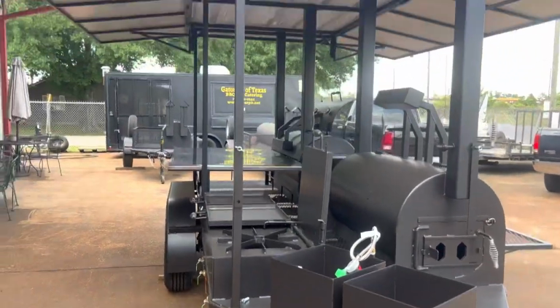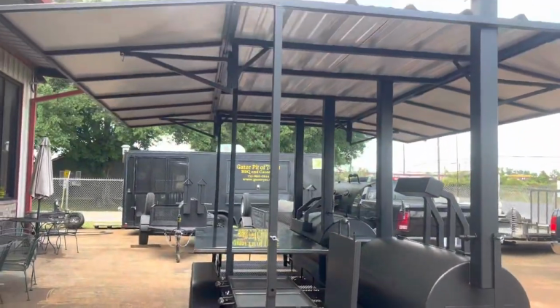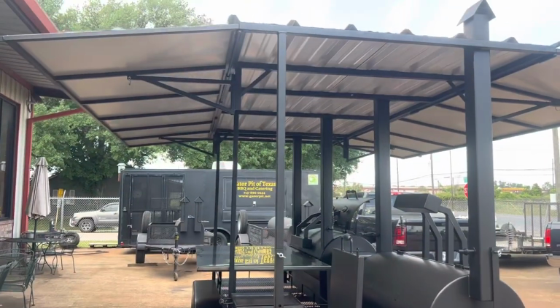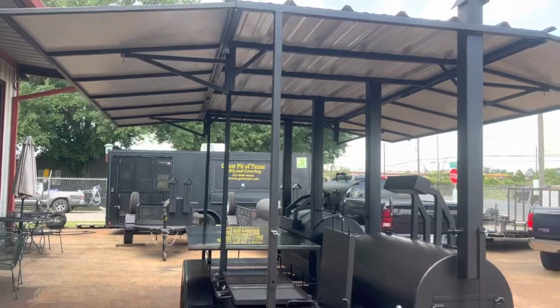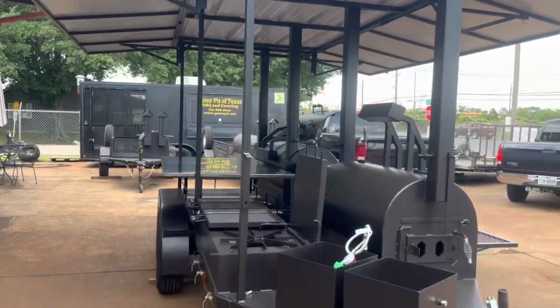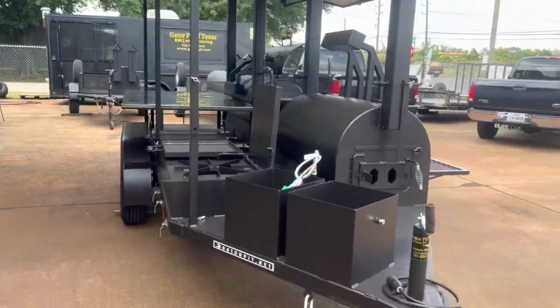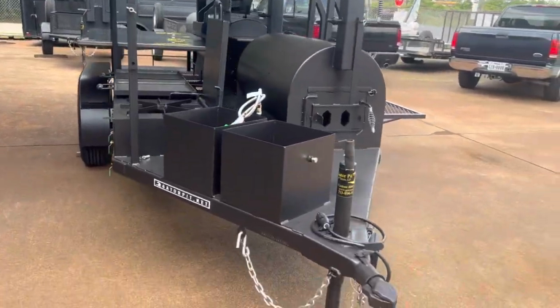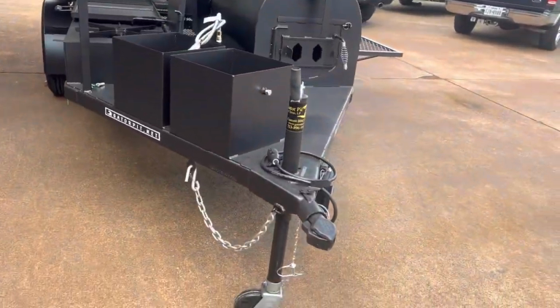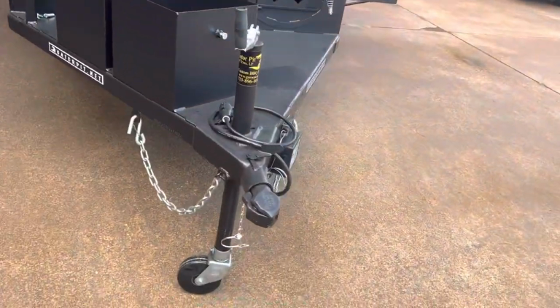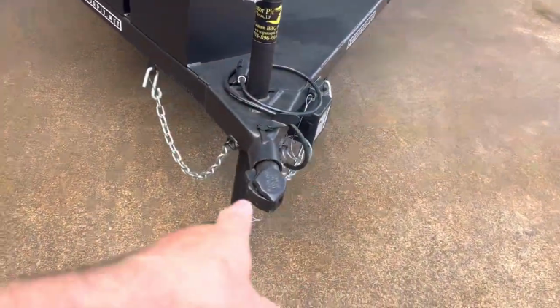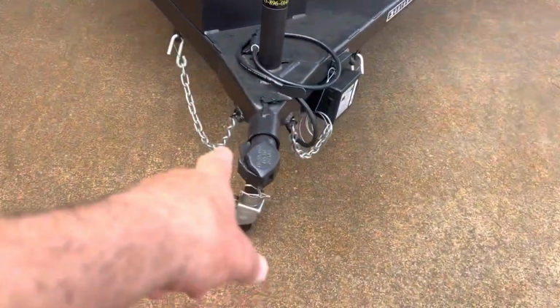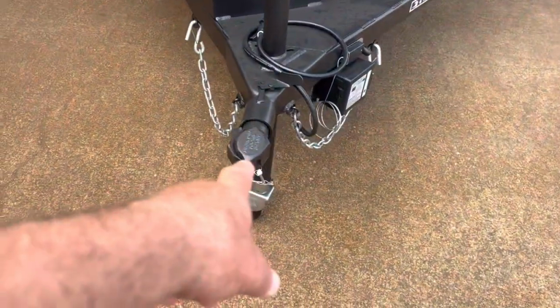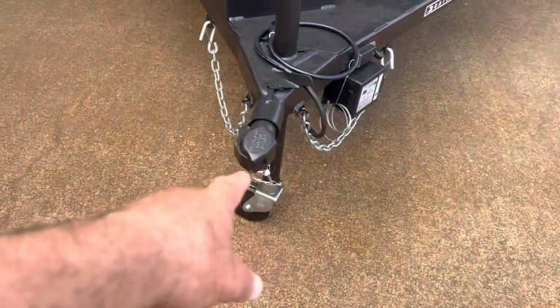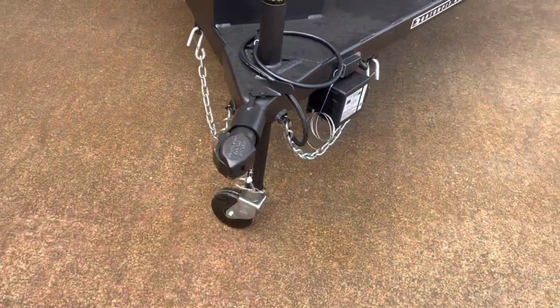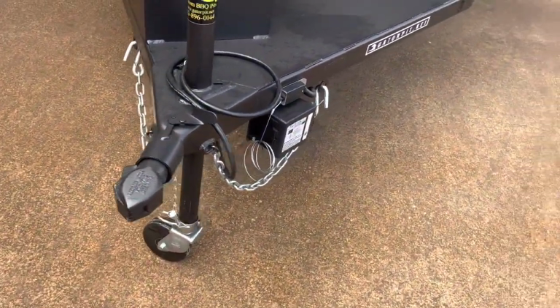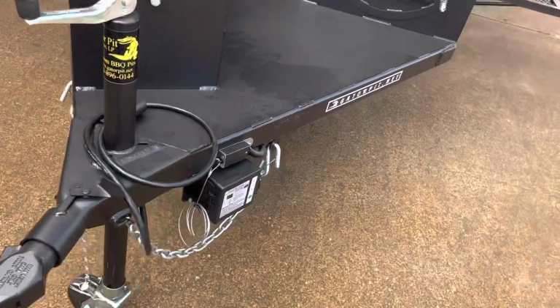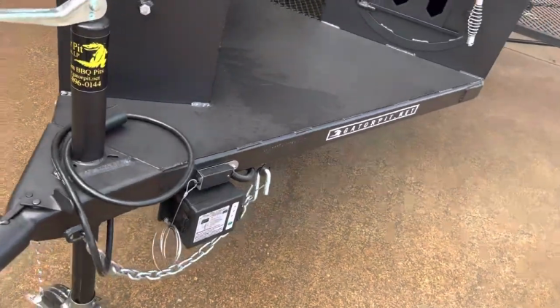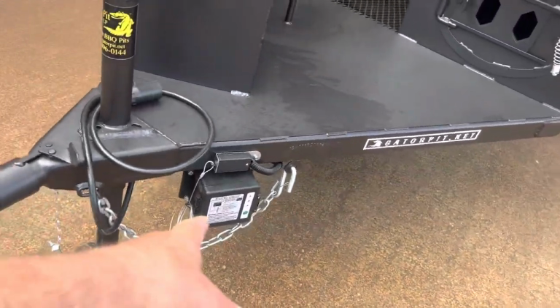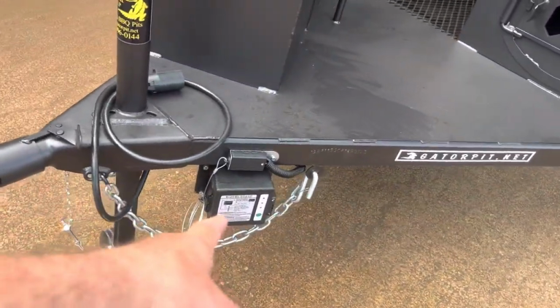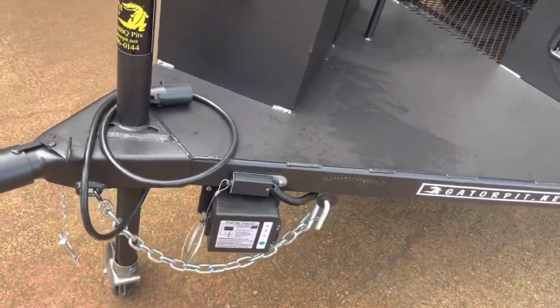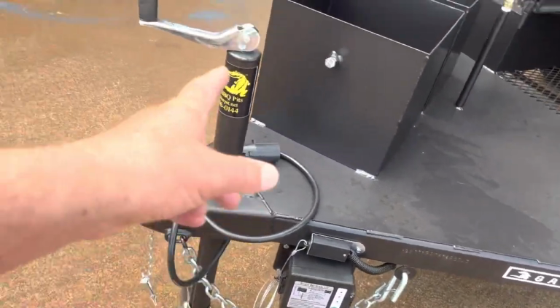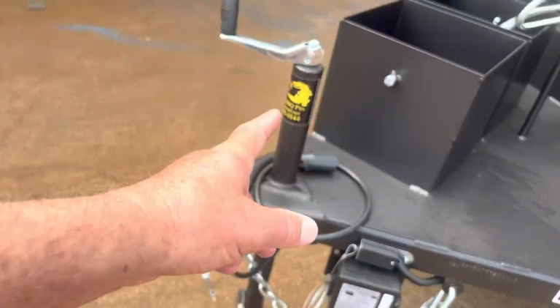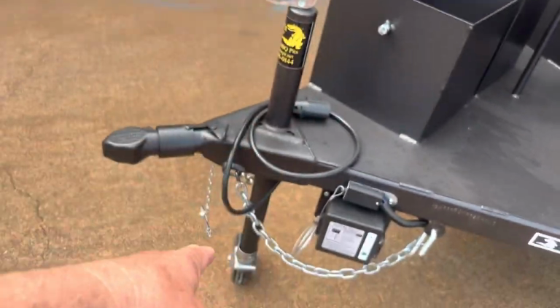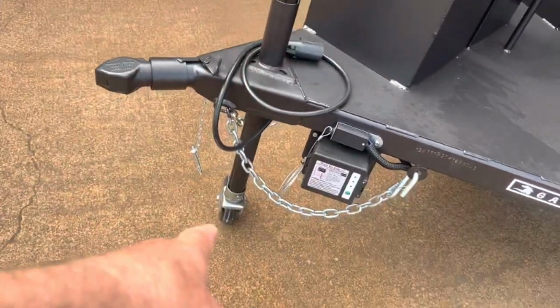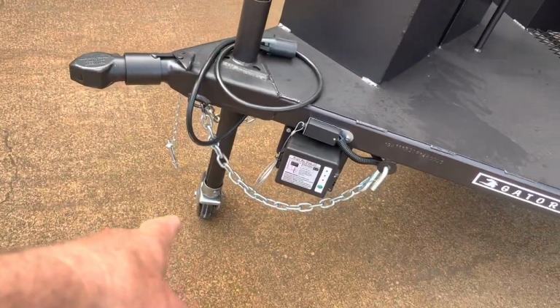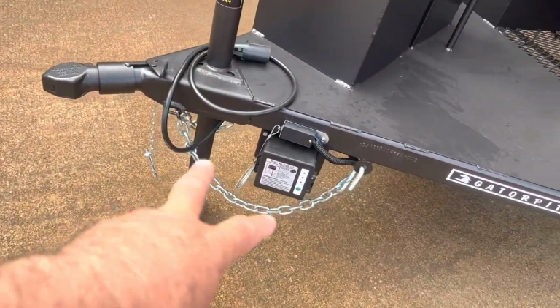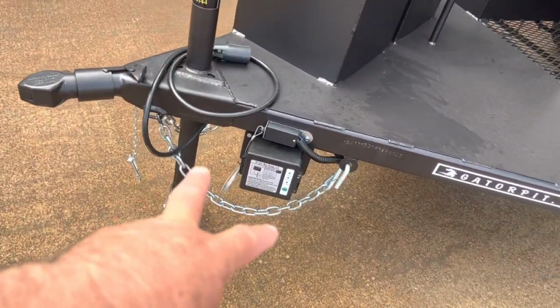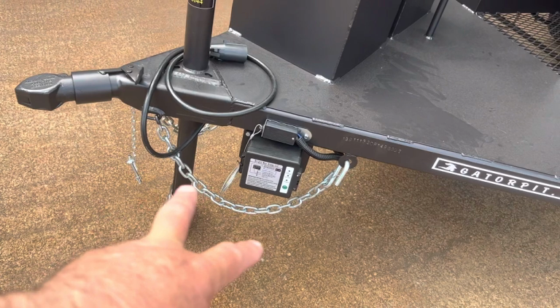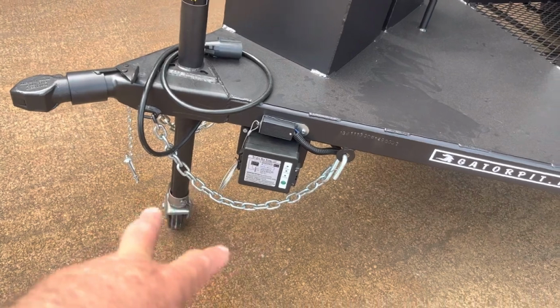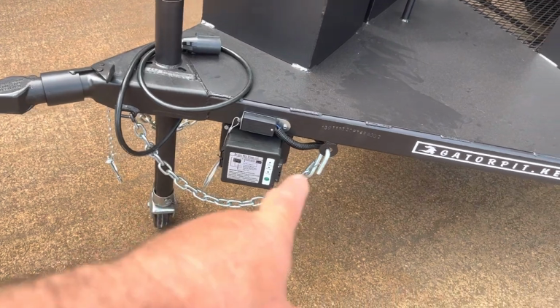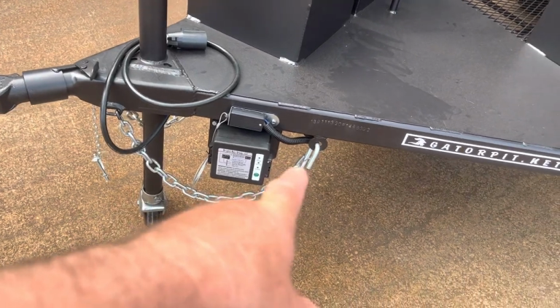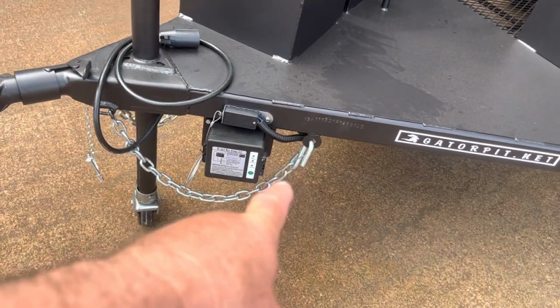We've got the Bulldog-type couplers. We do have electric brakes with the breakaway box. We've got the jack with the removable swivel wheel, your safety chains, and your storage hangers.